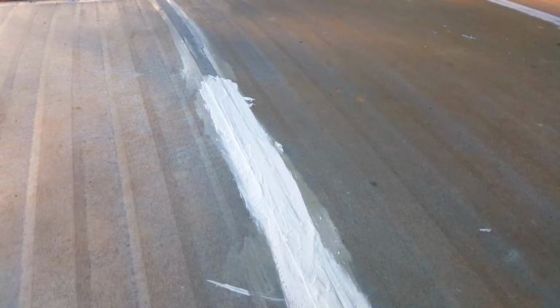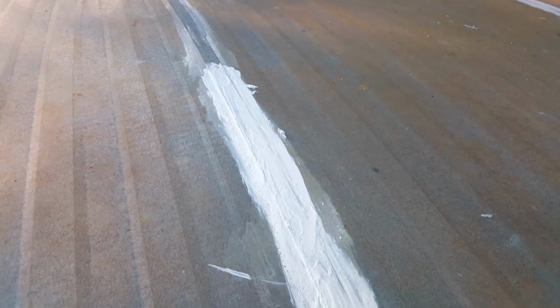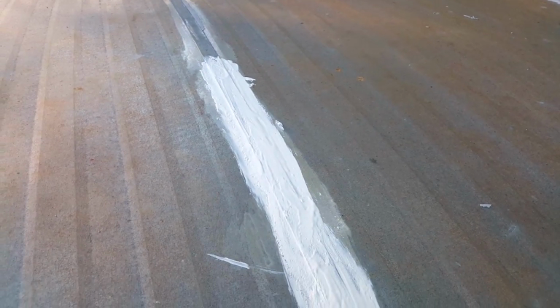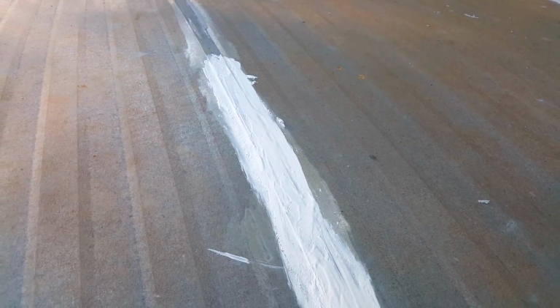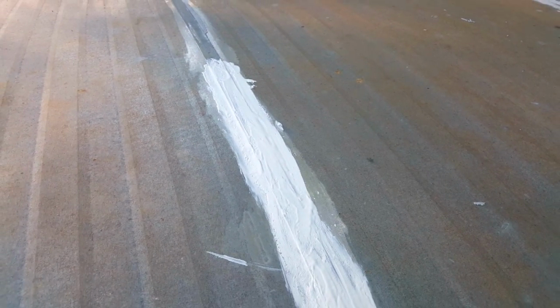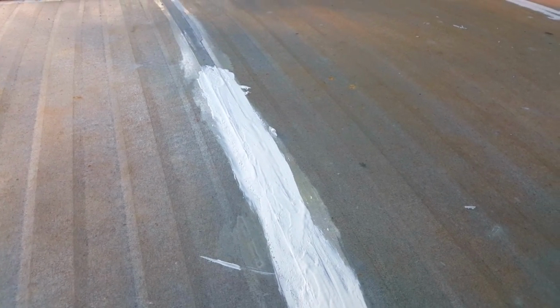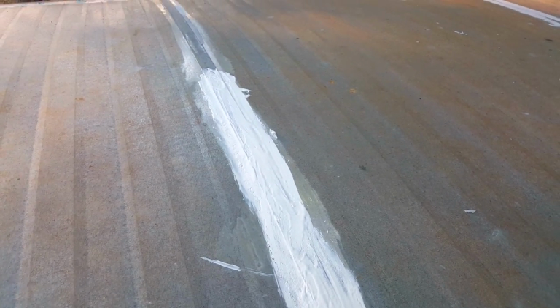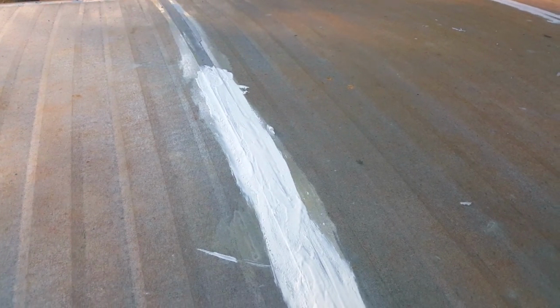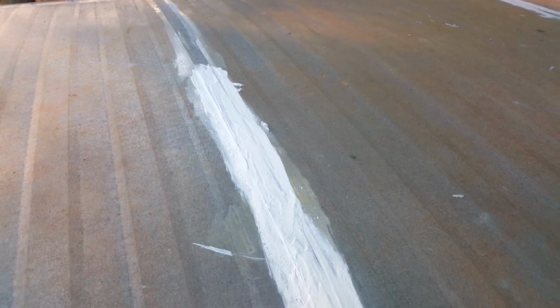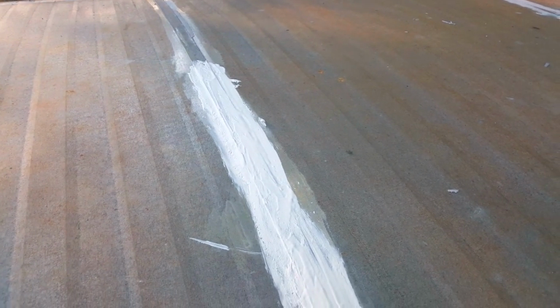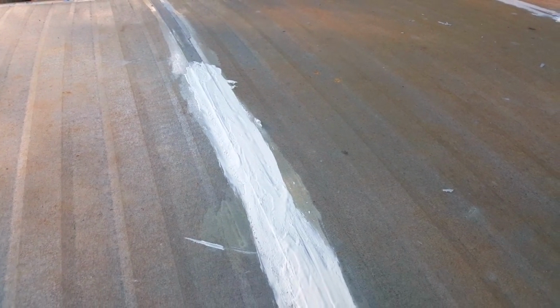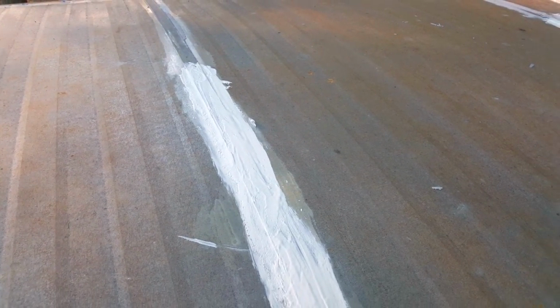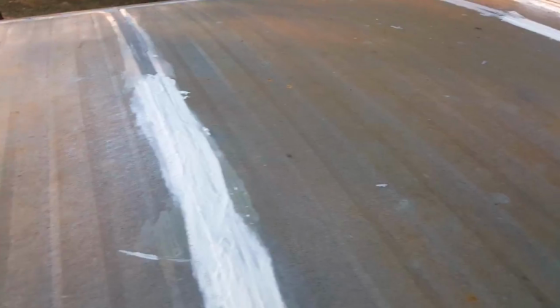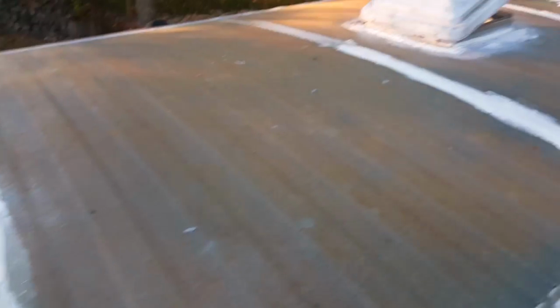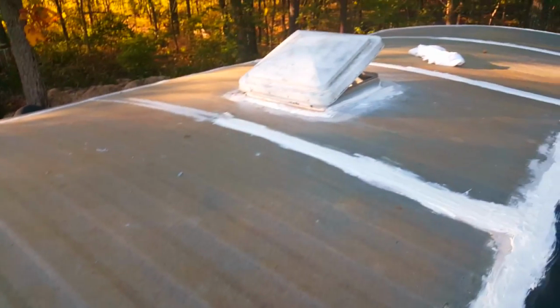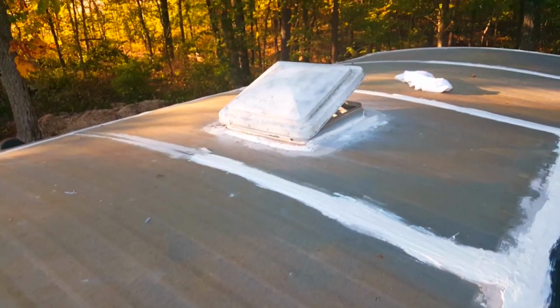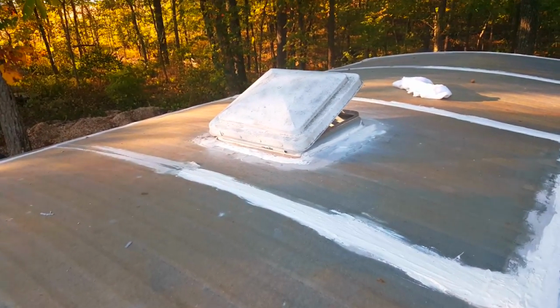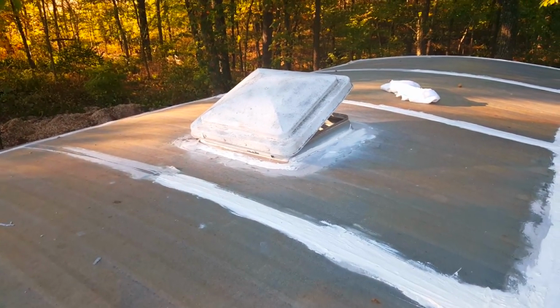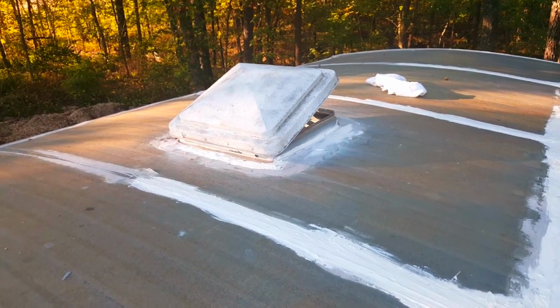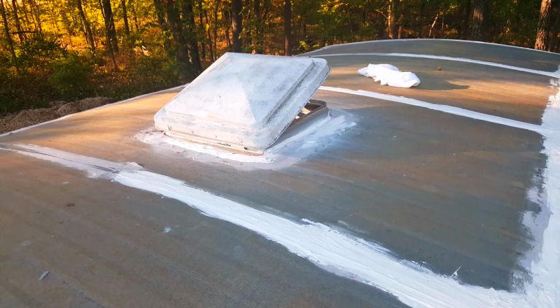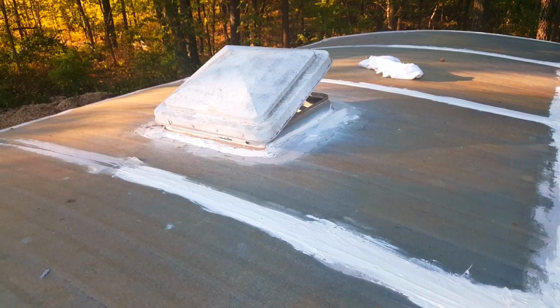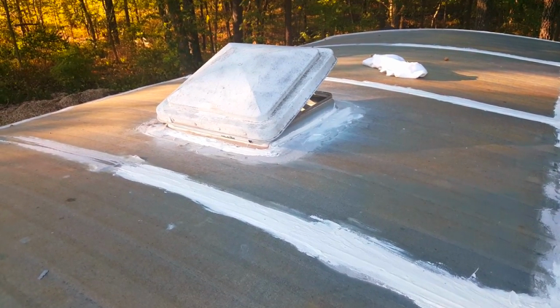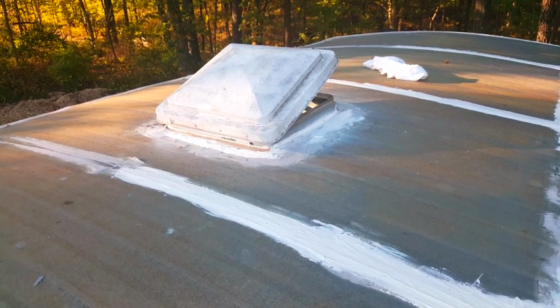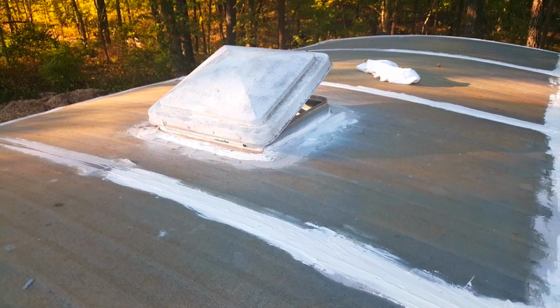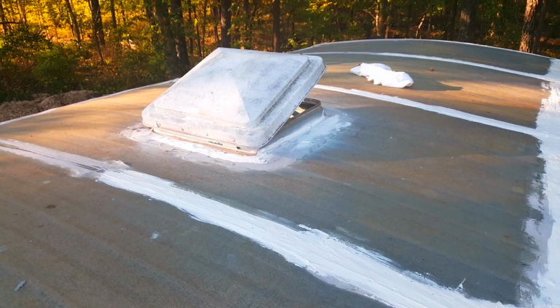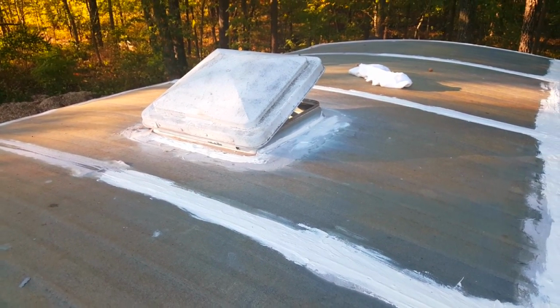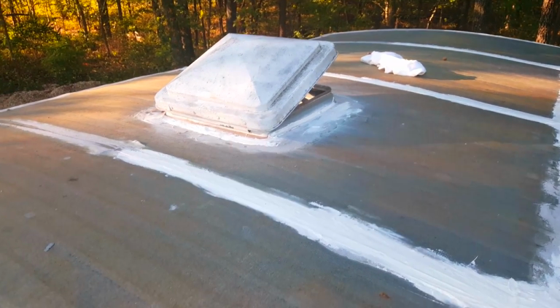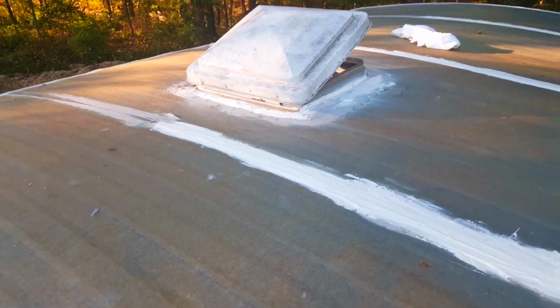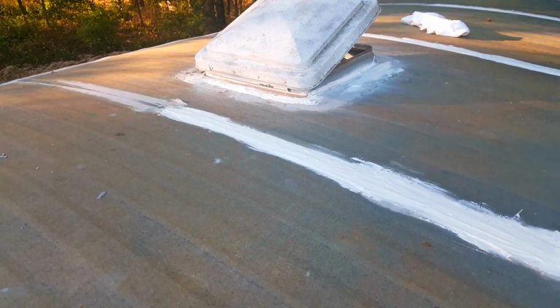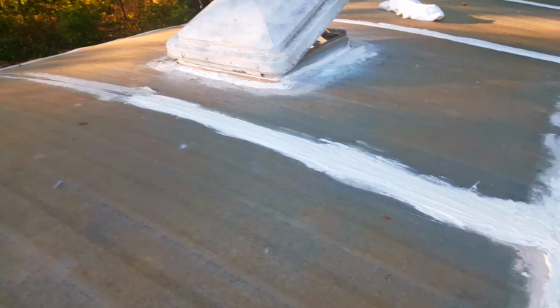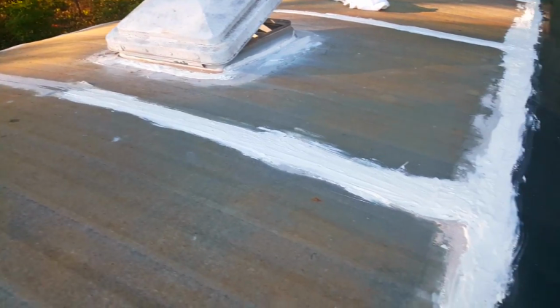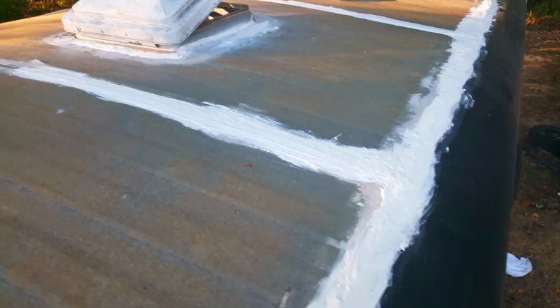You can tape it to make it look more professional — I didn't. You want to really hit around the vent opening; that seemed to be an area that was leaking. And all of these lap joints were leaking just about everywhere.